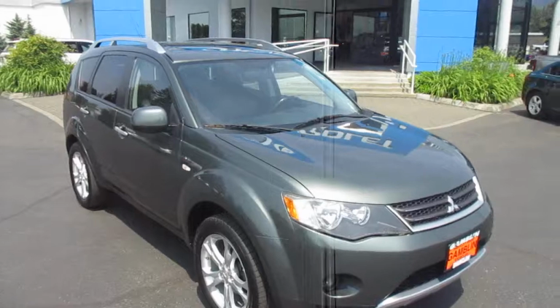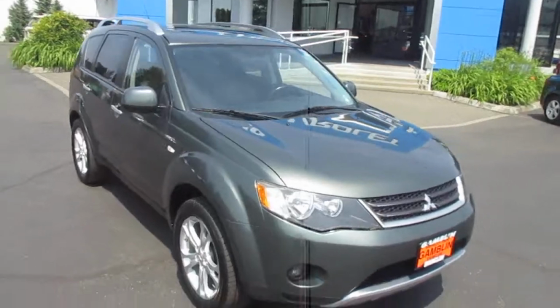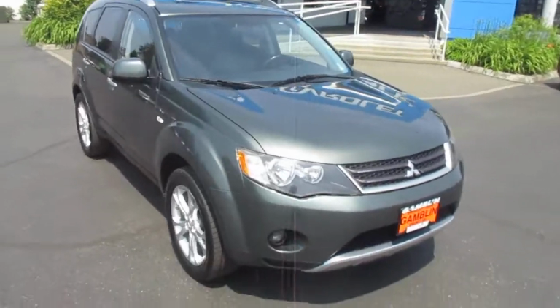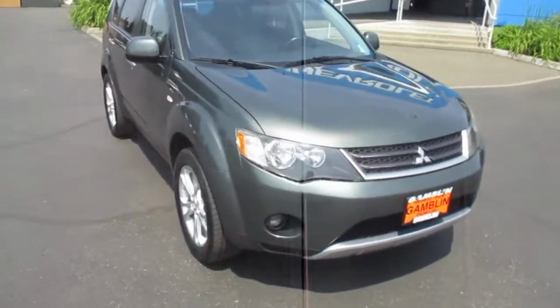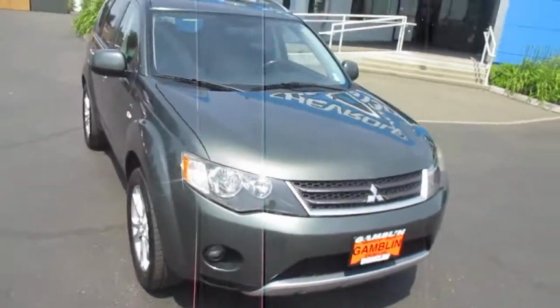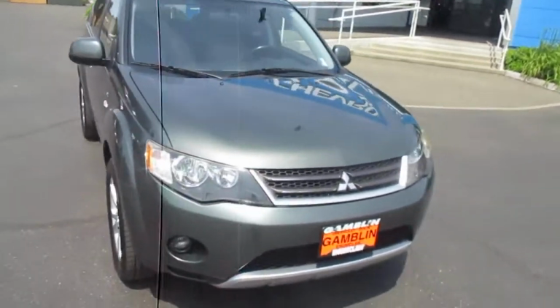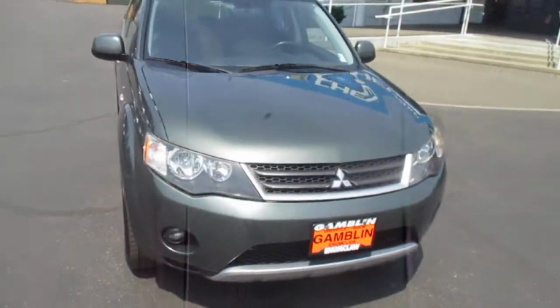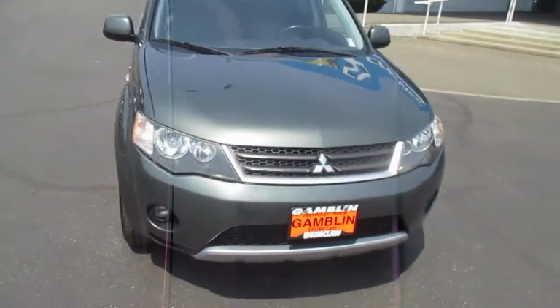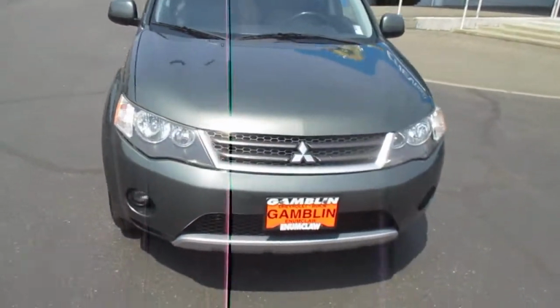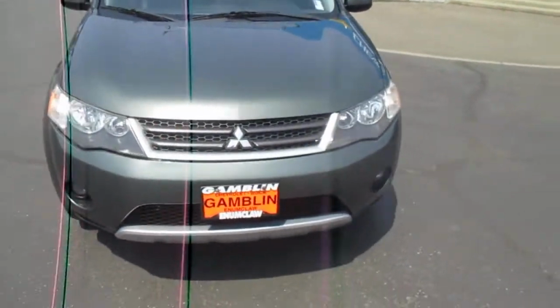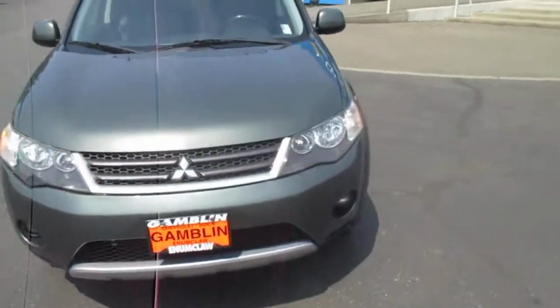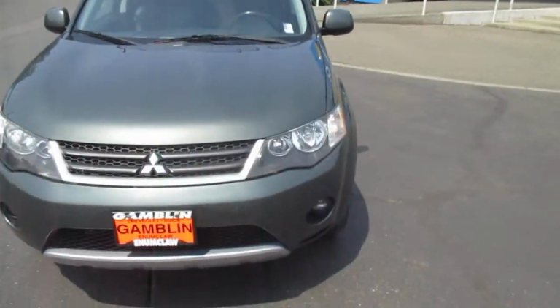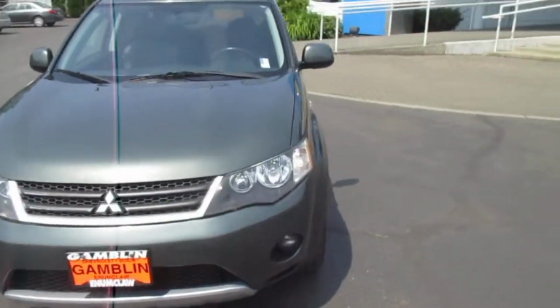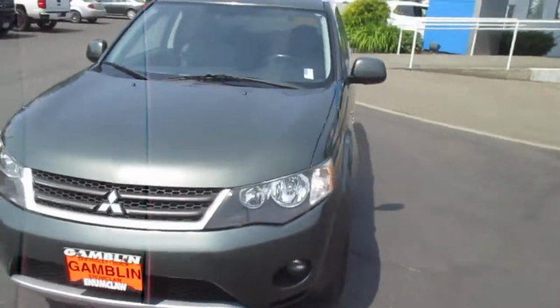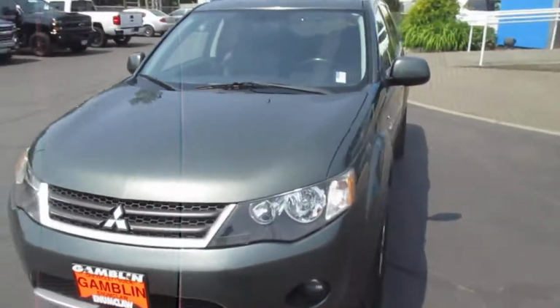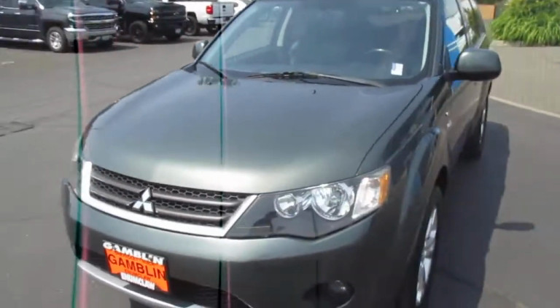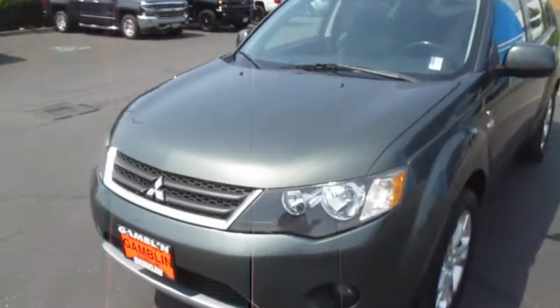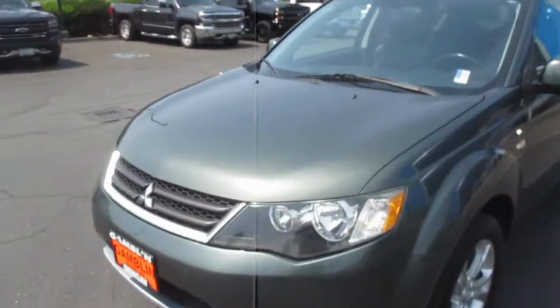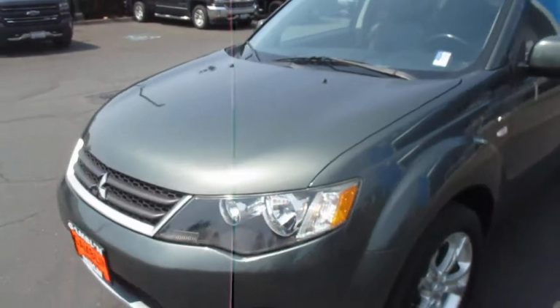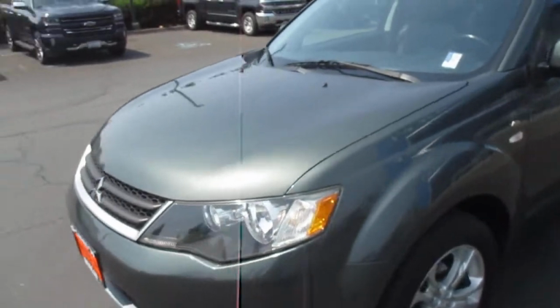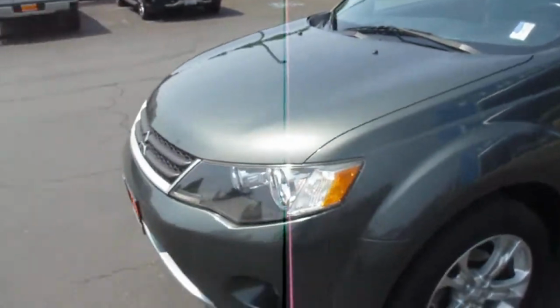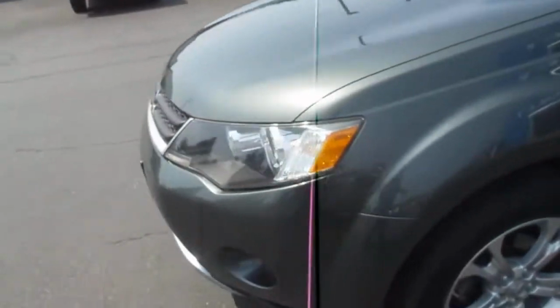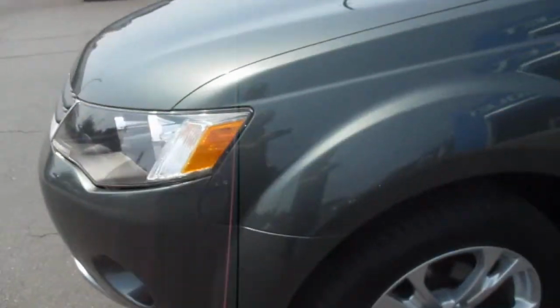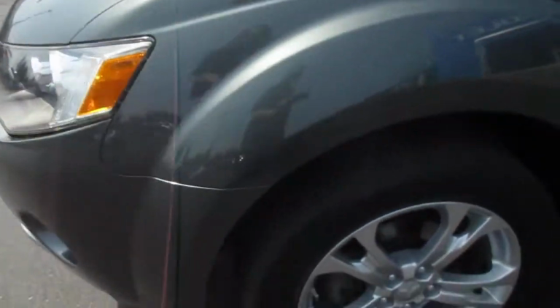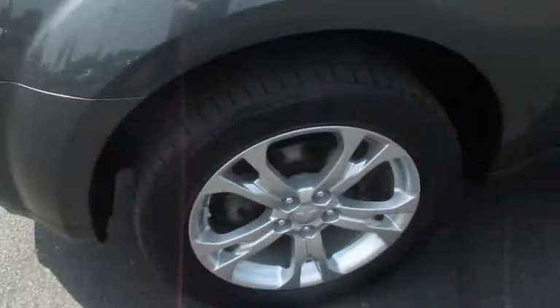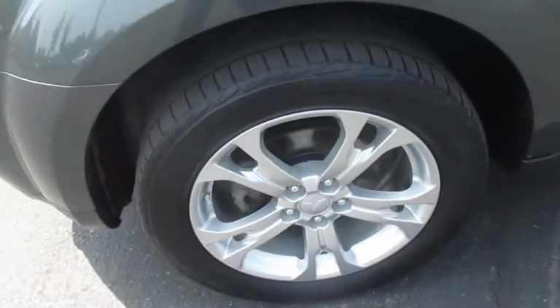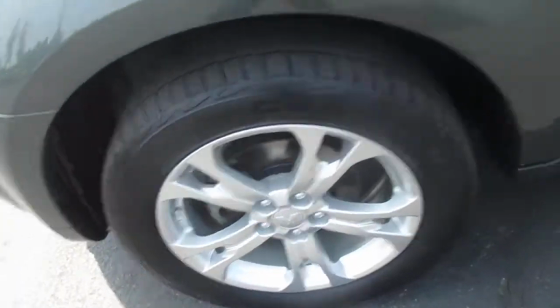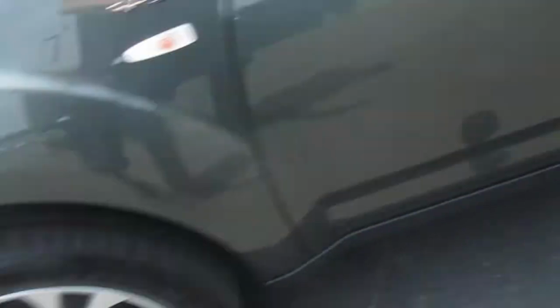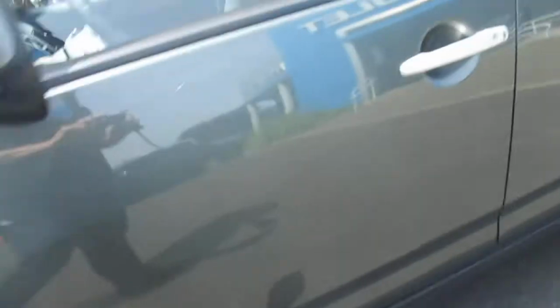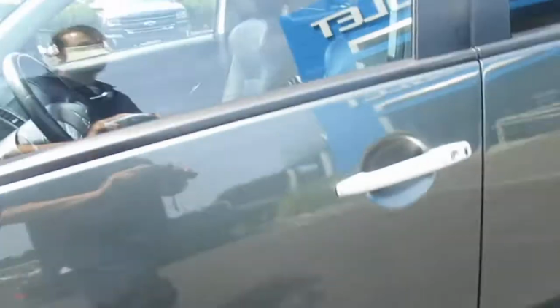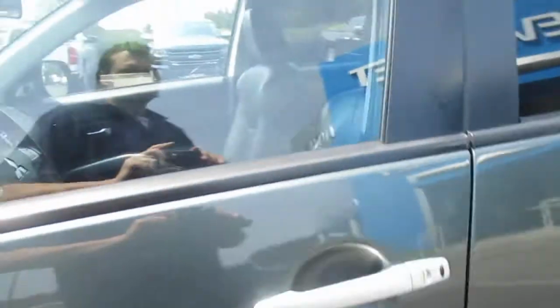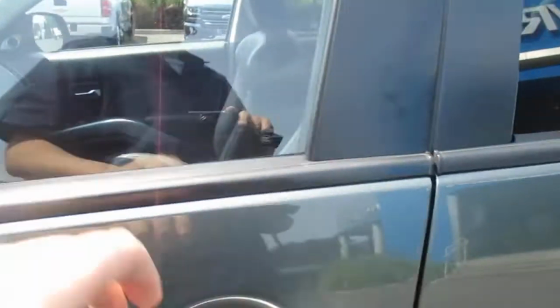Hey there folks, down here at Gamble Motors in Claw, Washington. Today we're showing our 2008 Mitsubishi Outlander. Nice looking wheels there. Let's go to the interior here.